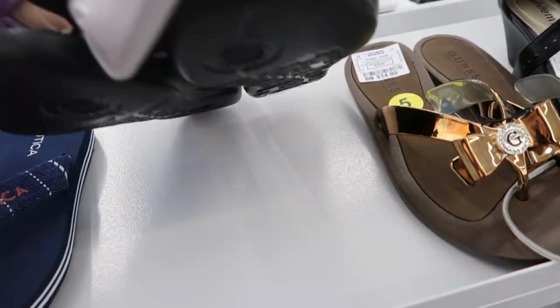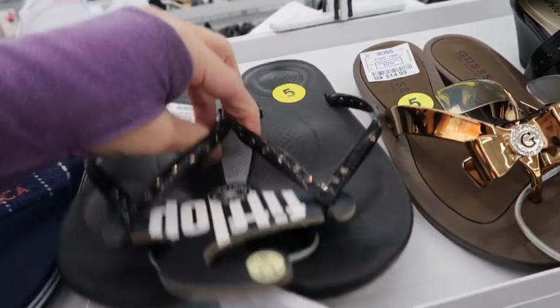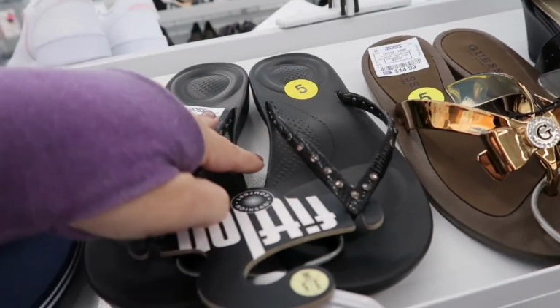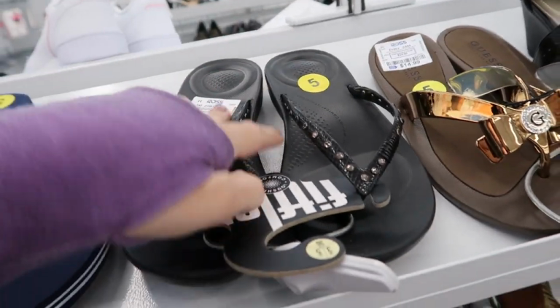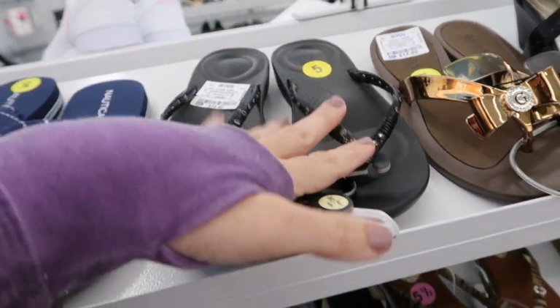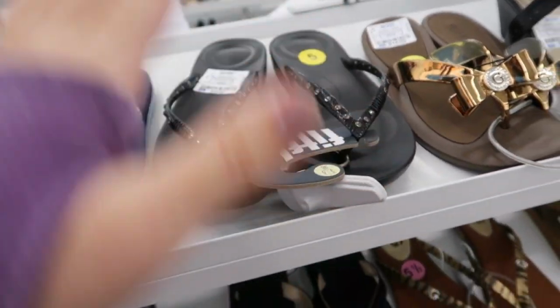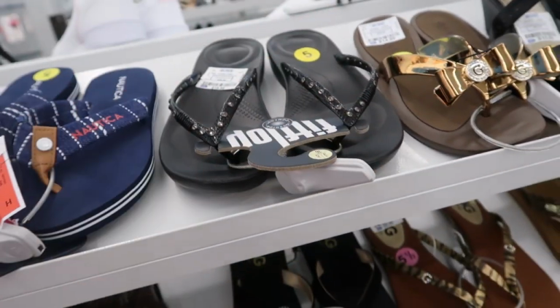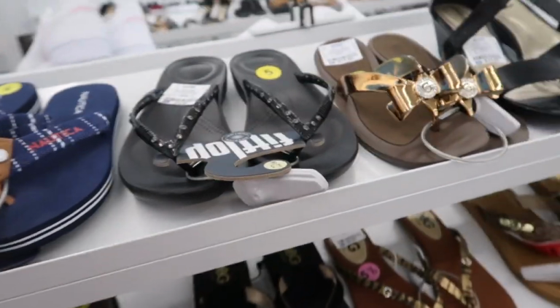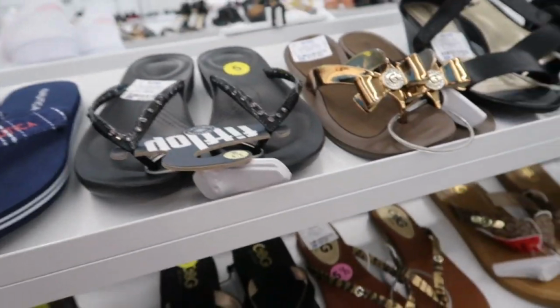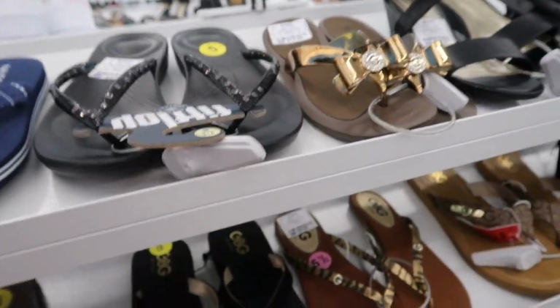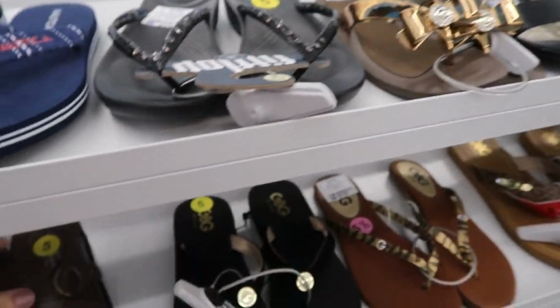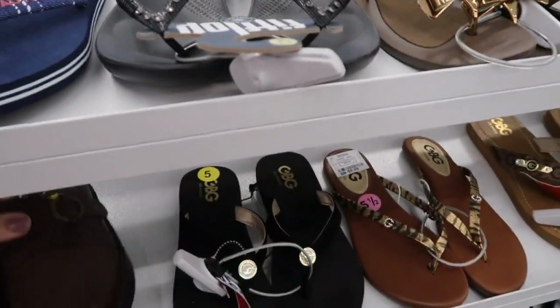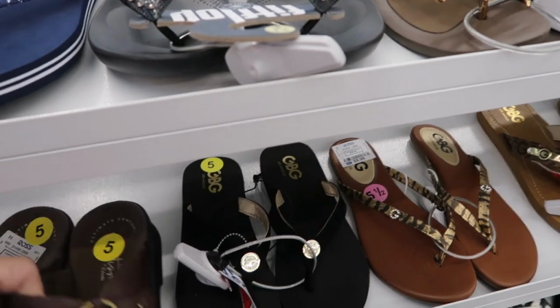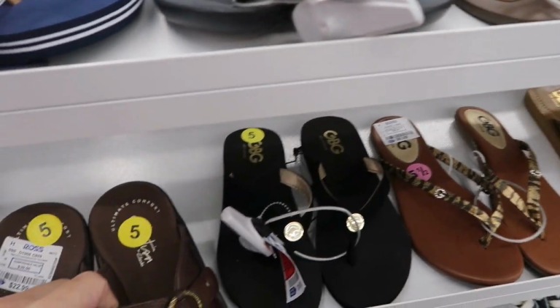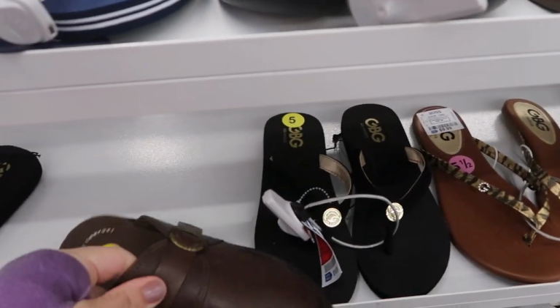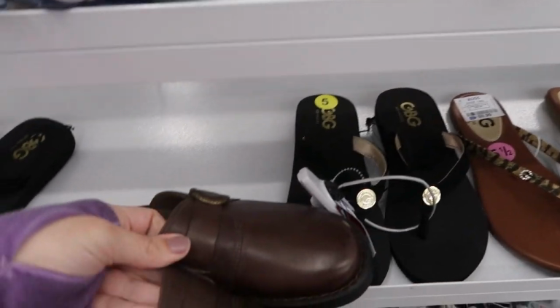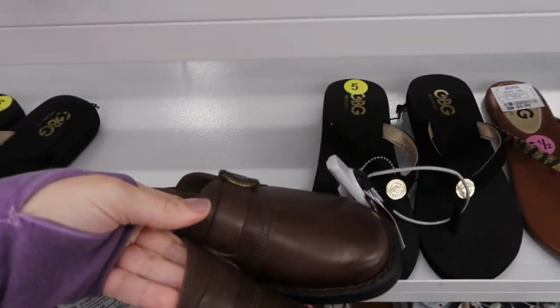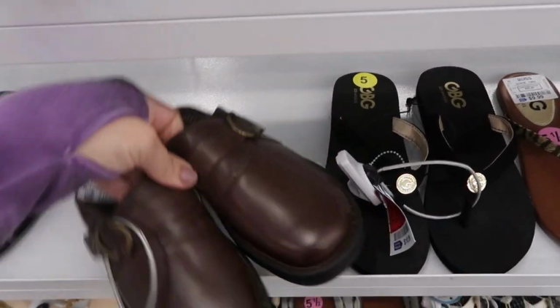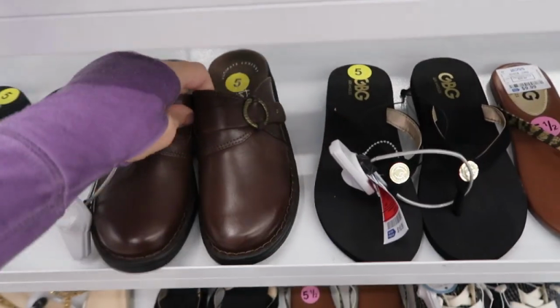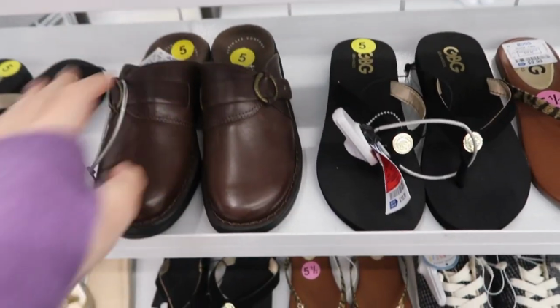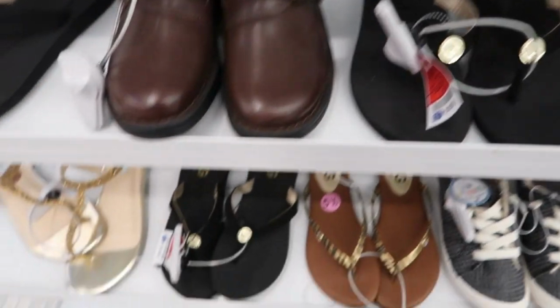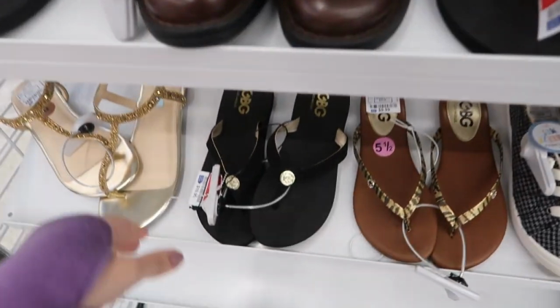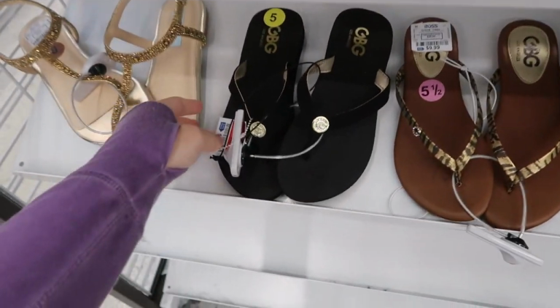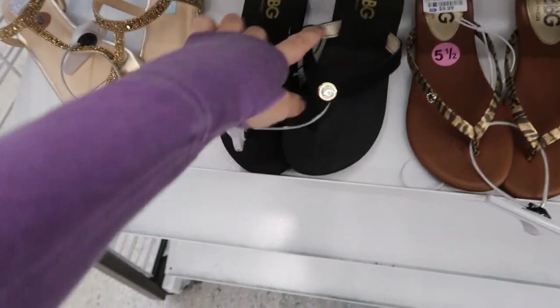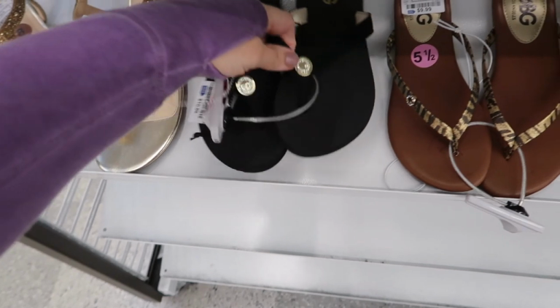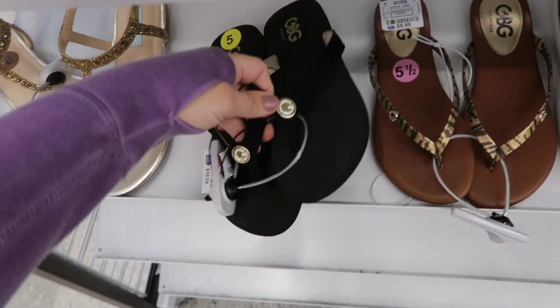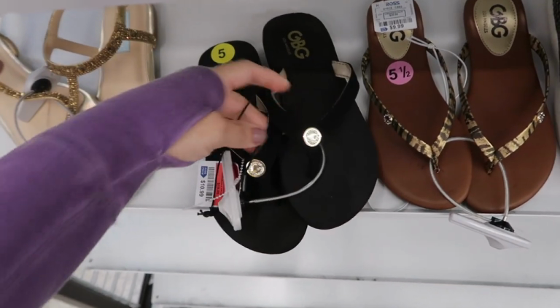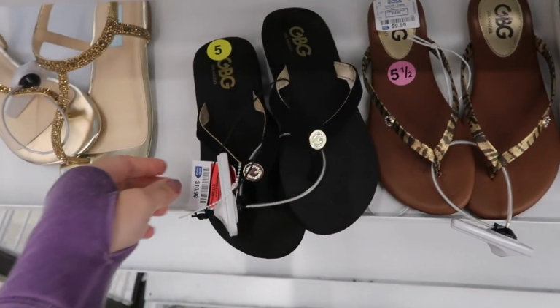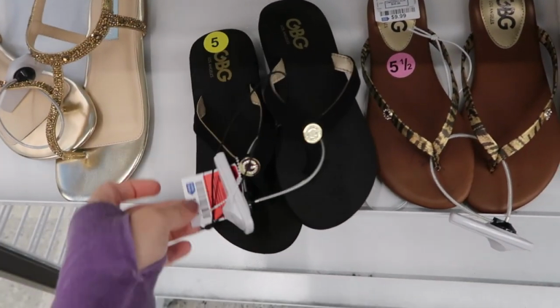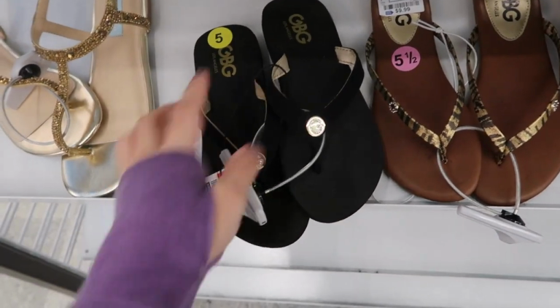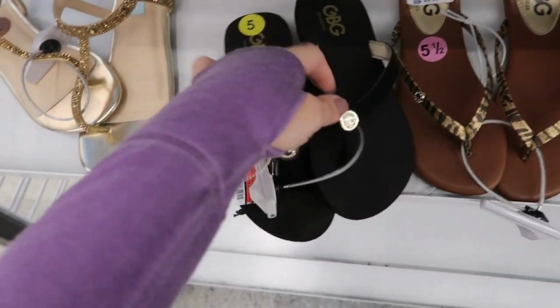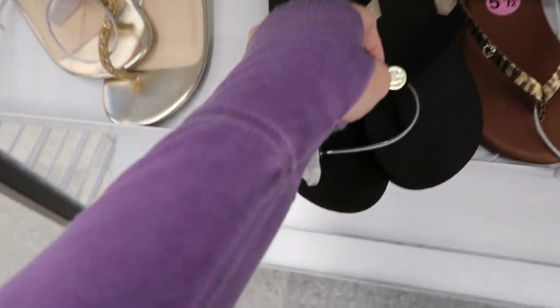I think I would like these - I tried their bigger flip flops and I just felt it was too much for me. The Guess flip flops - there's a few of these, they're $10.99.